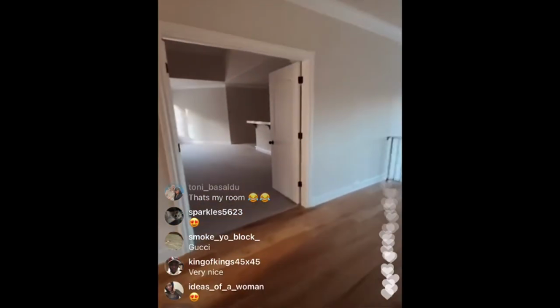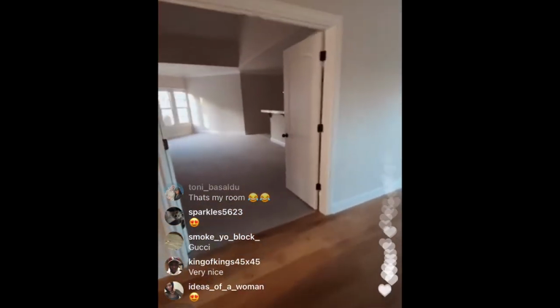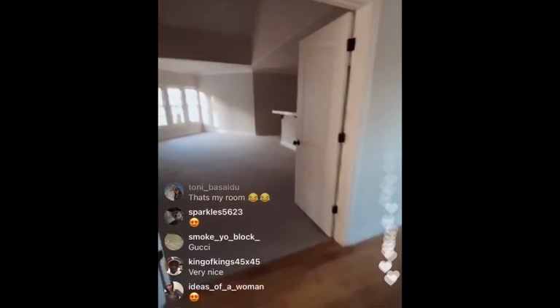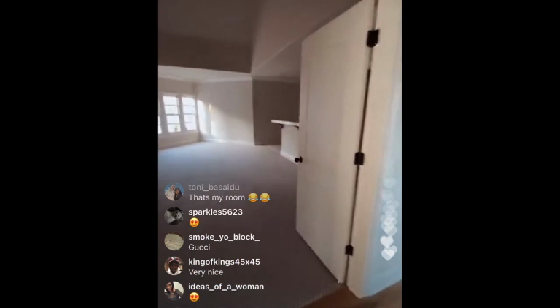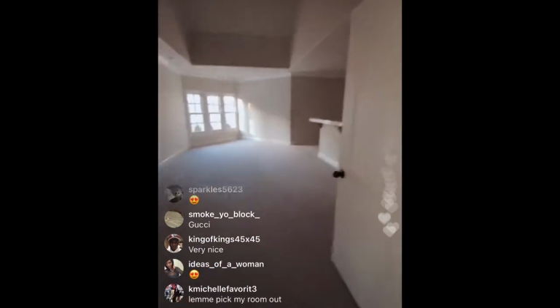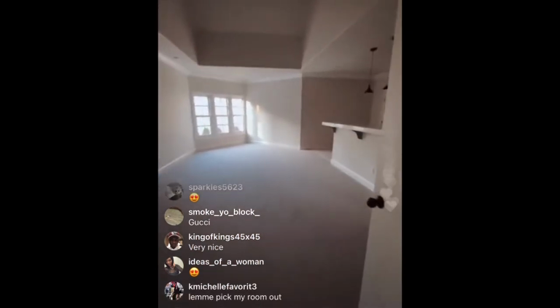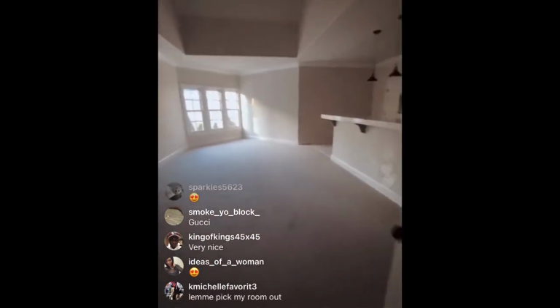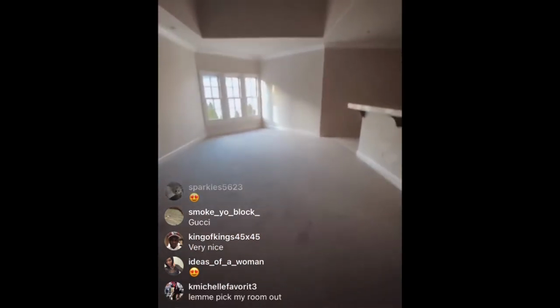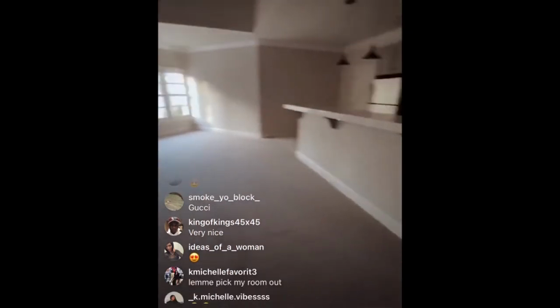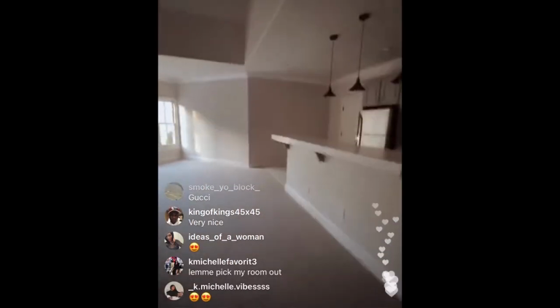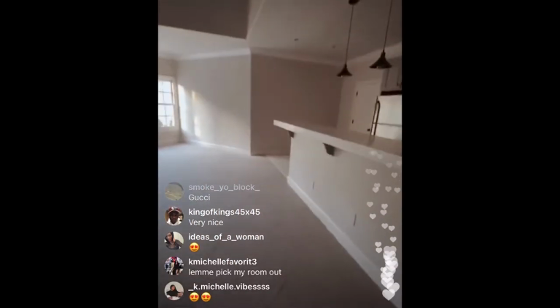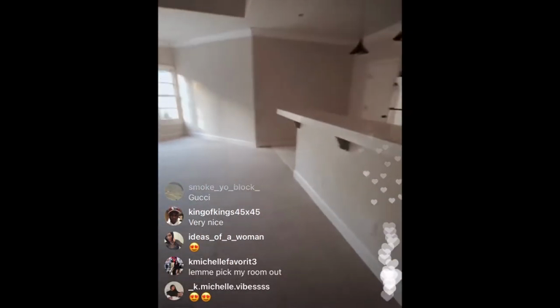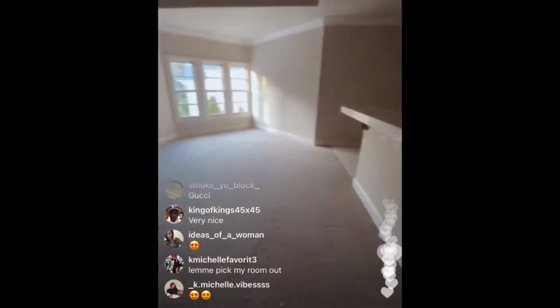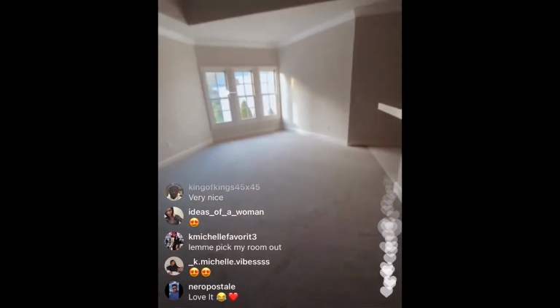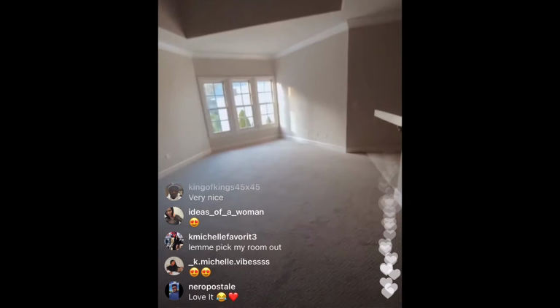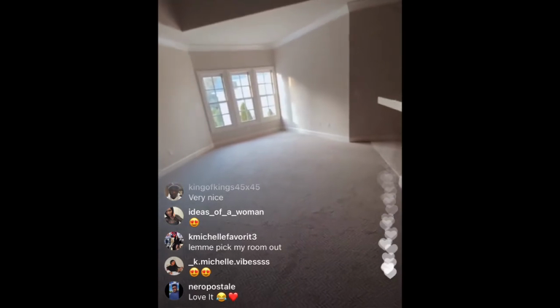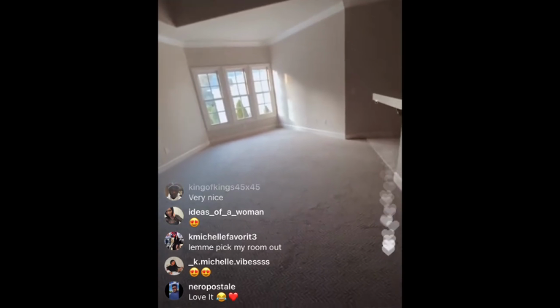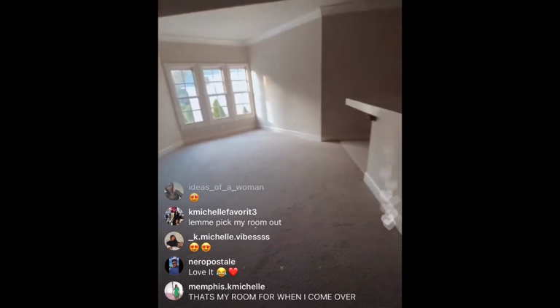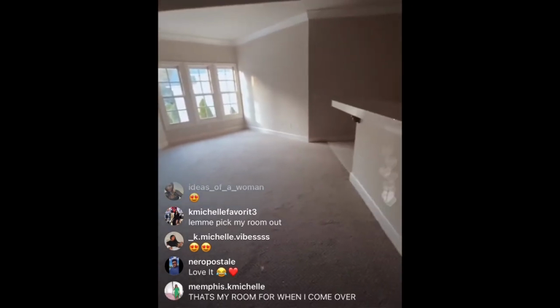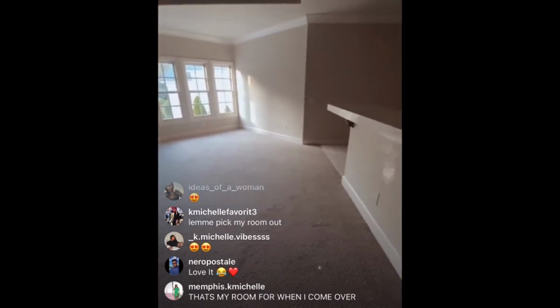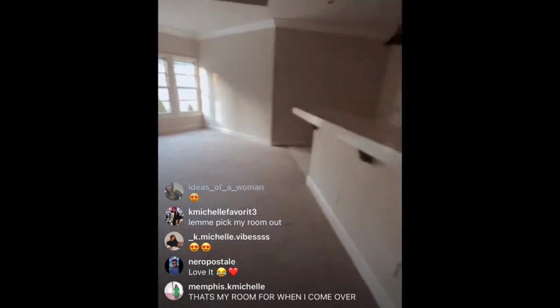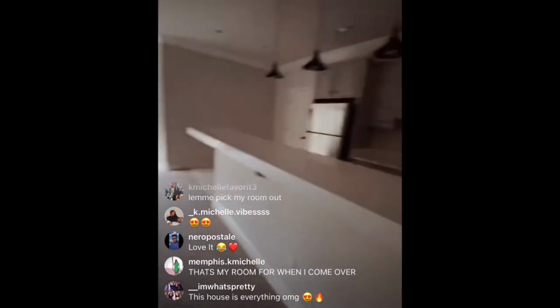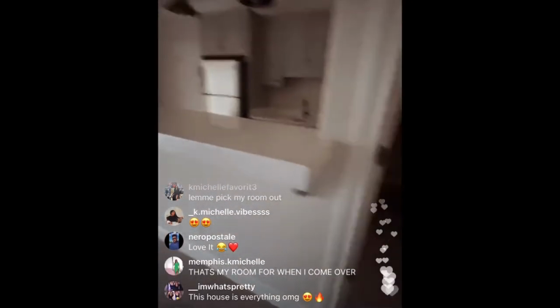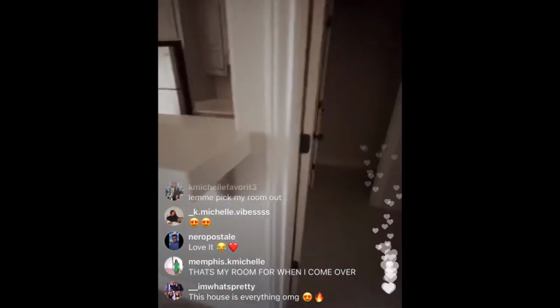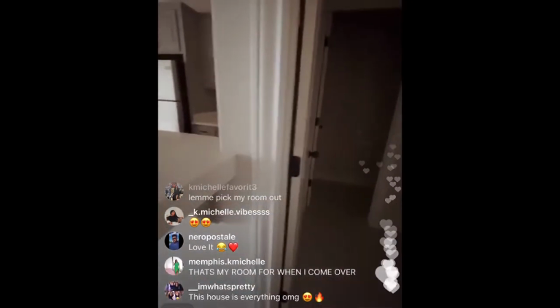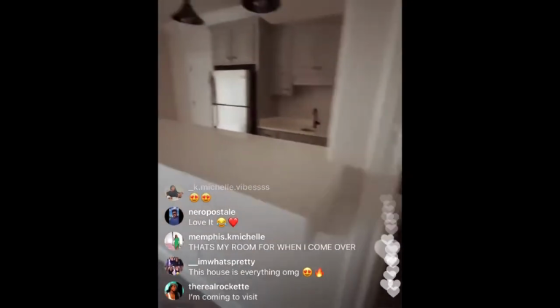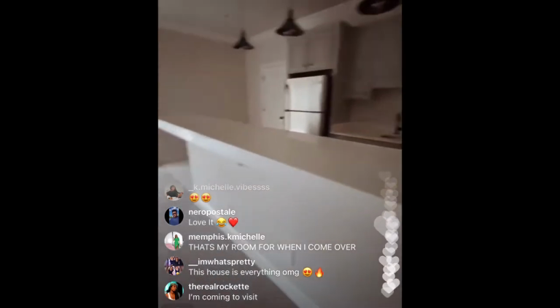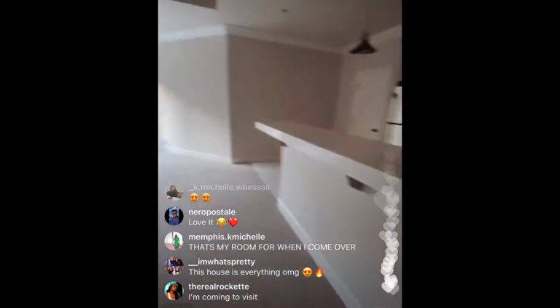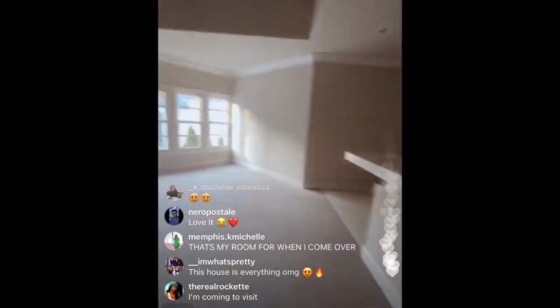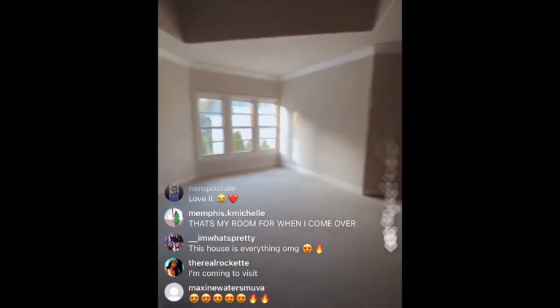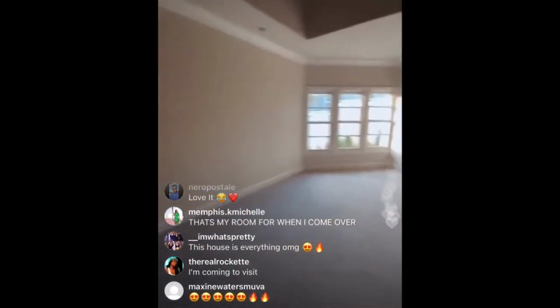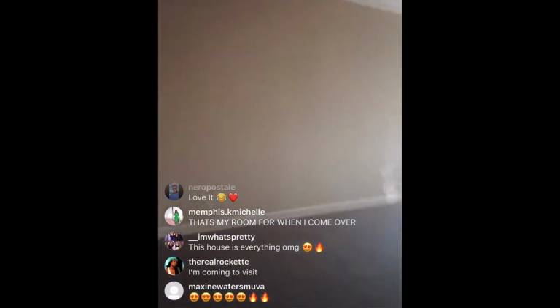This is upstairs. This is going to be the game room. So I'll put like arcades, pool table, a lot of Jack Daniels, full bathroom, all of this.